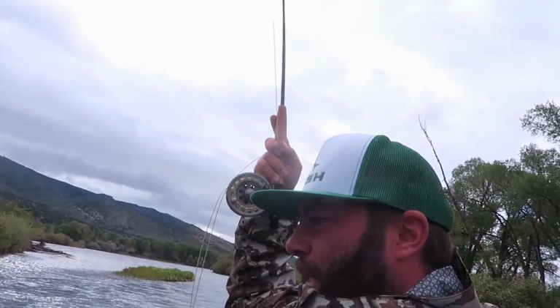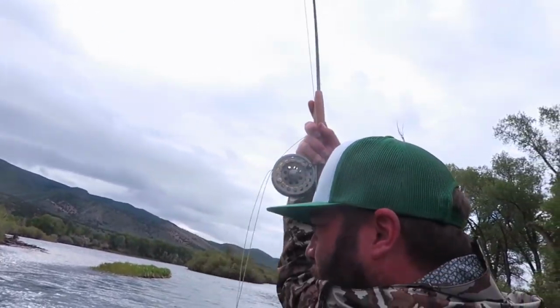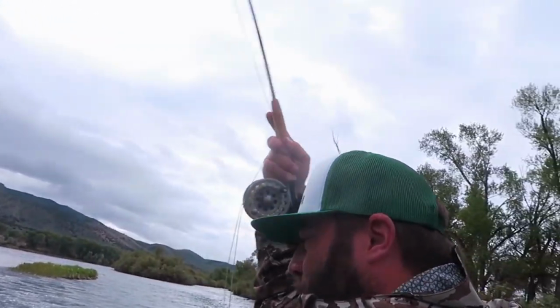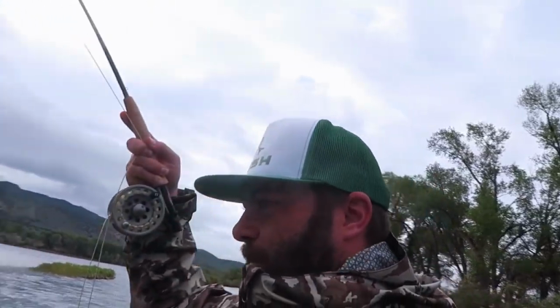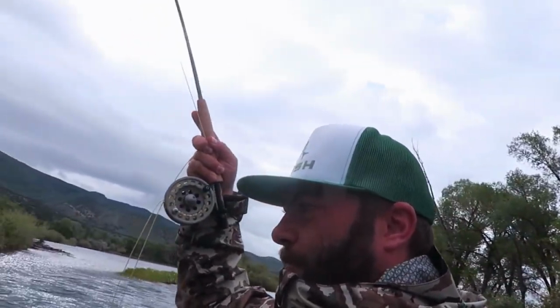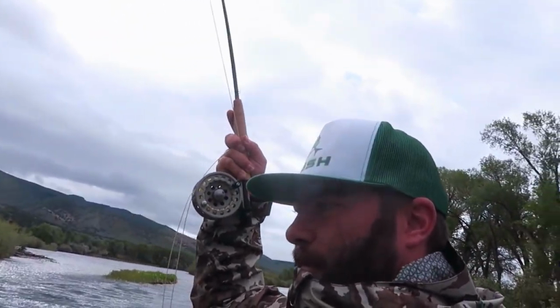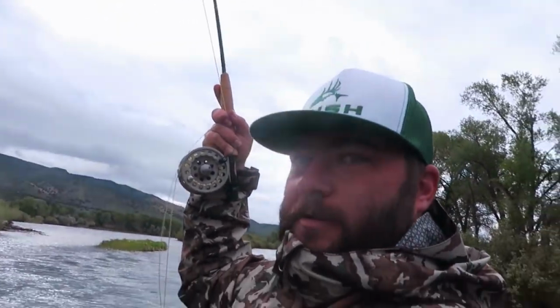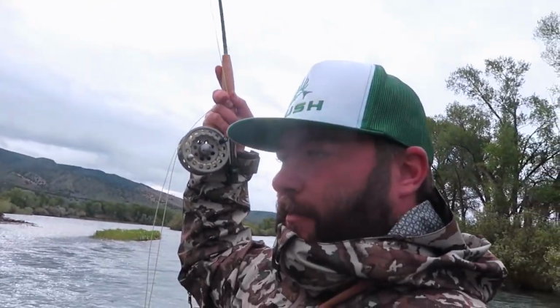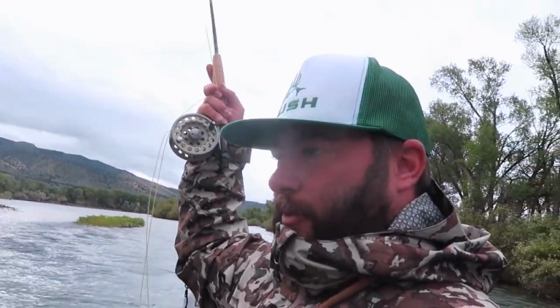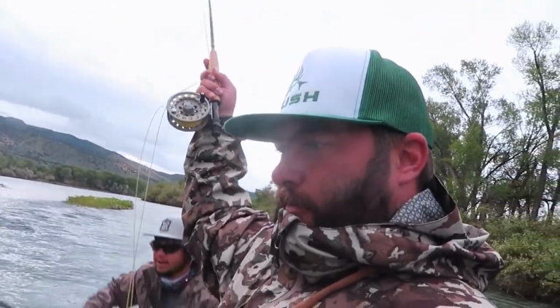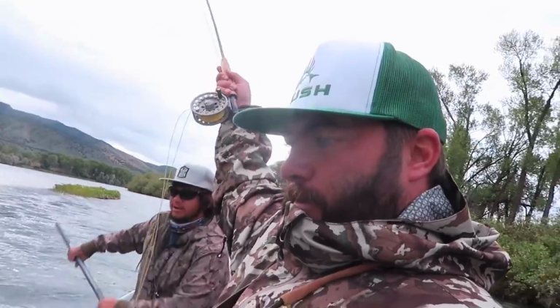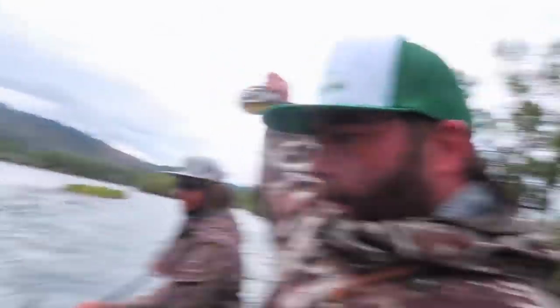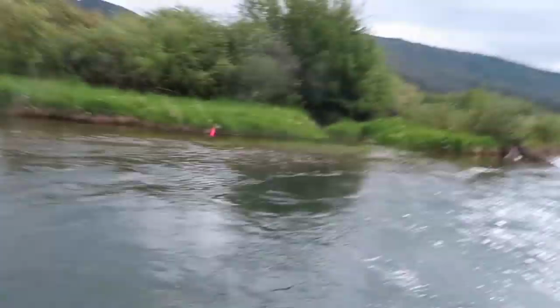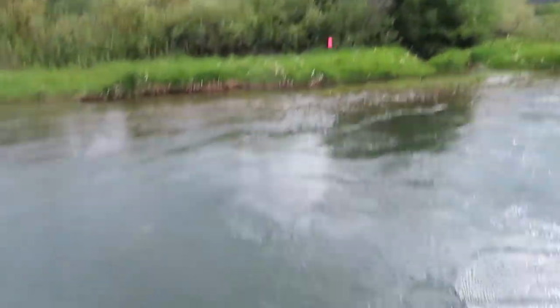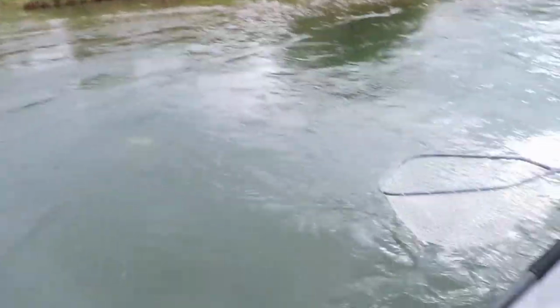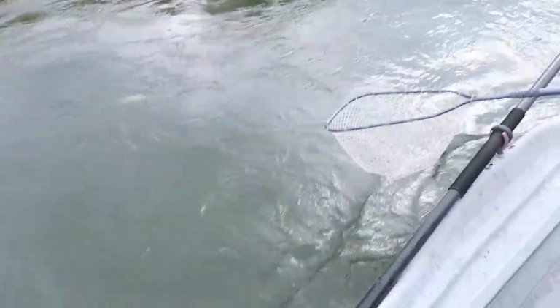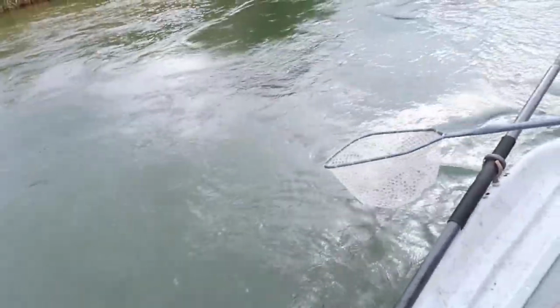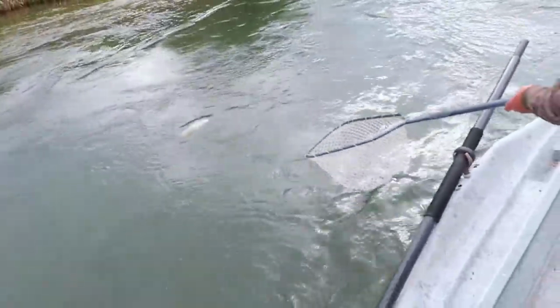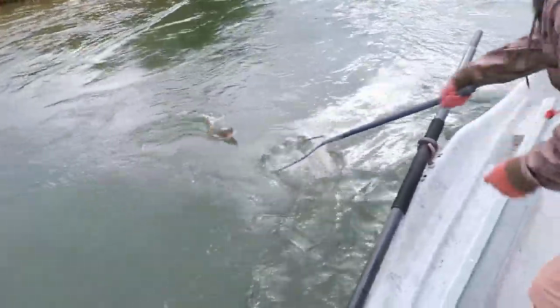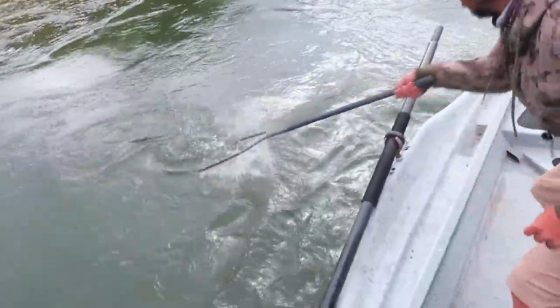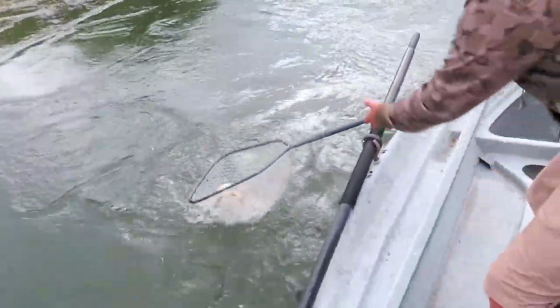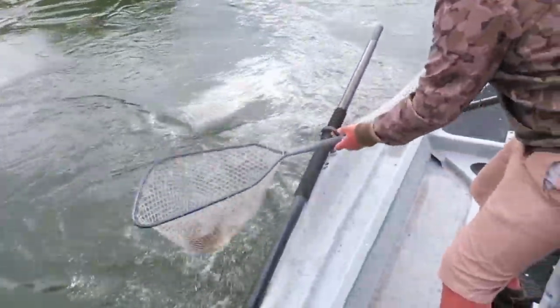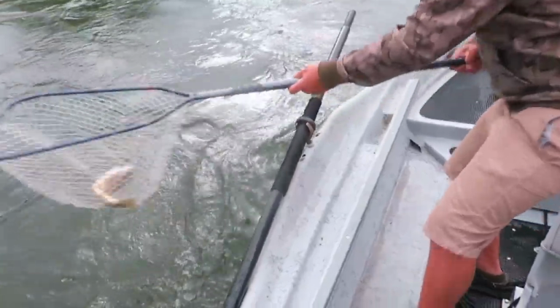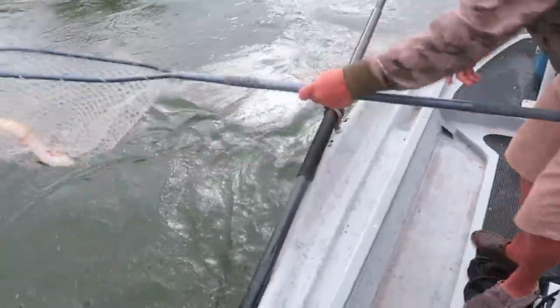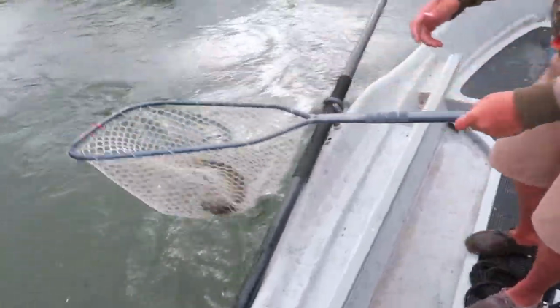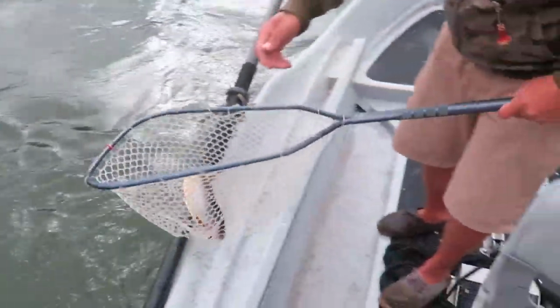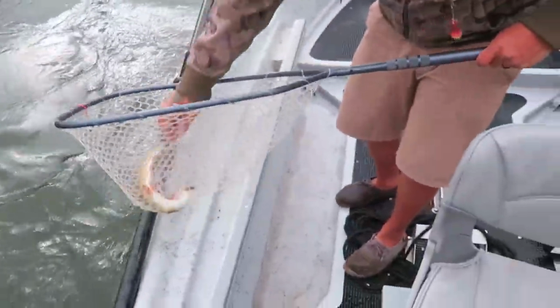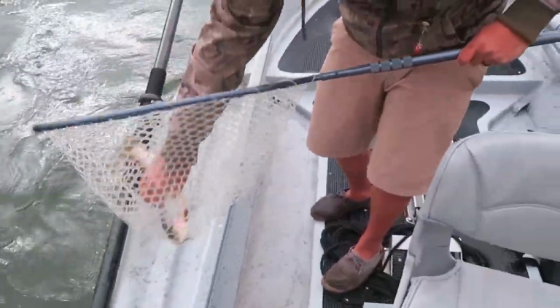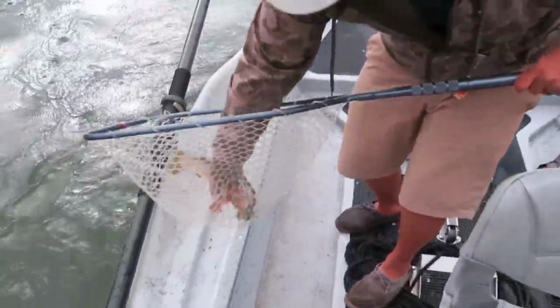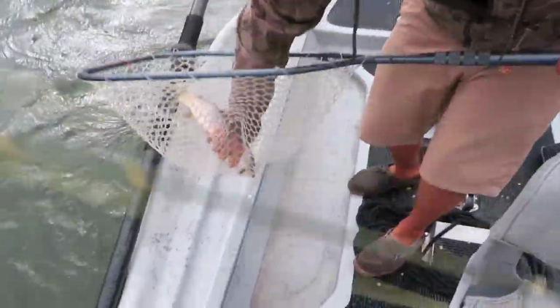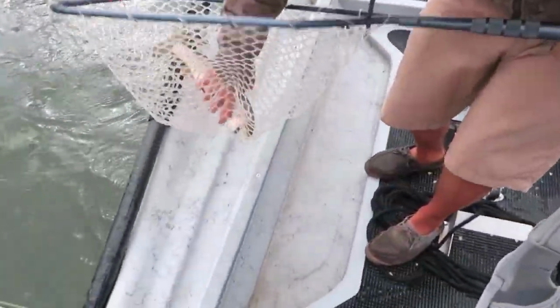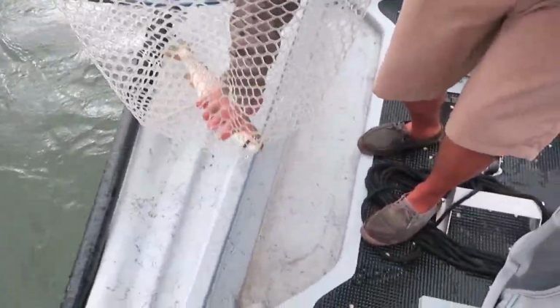We didn't catch any fish in this upper section last time. That's a nice little fish. Oh yeah. Look at that fish. Cutty? Yep.